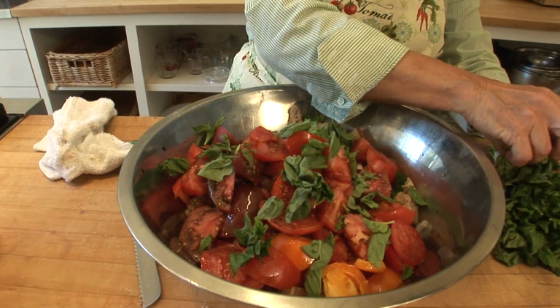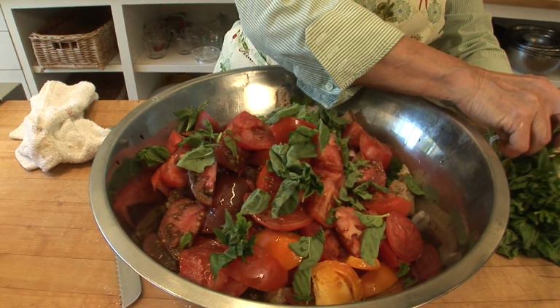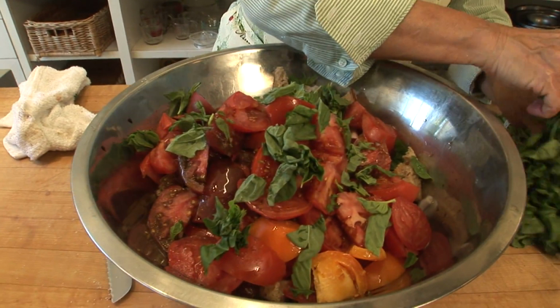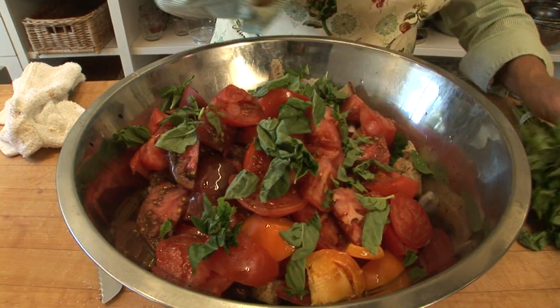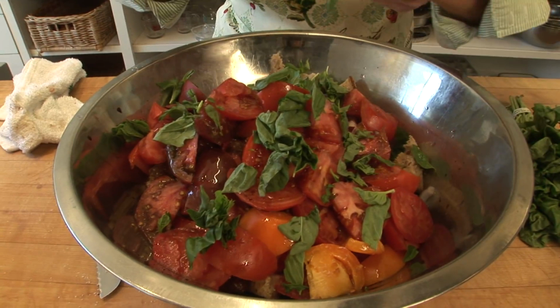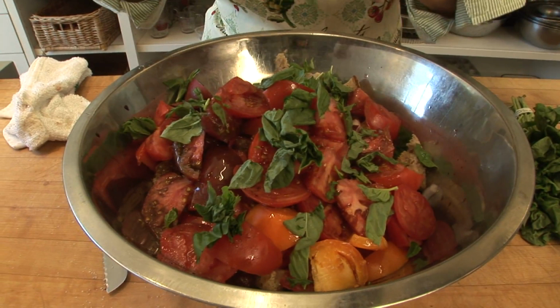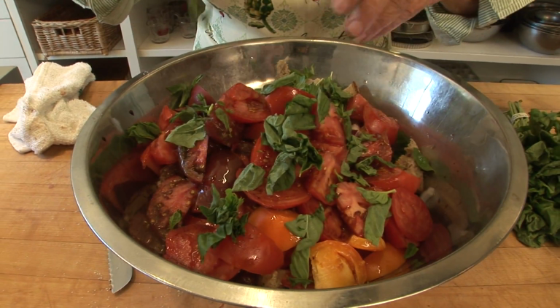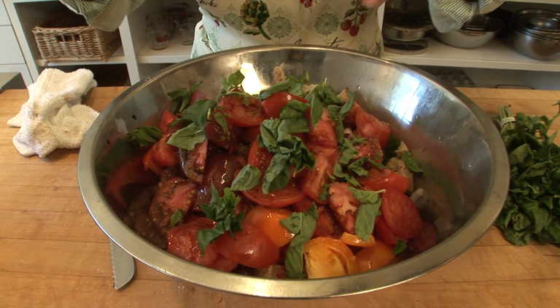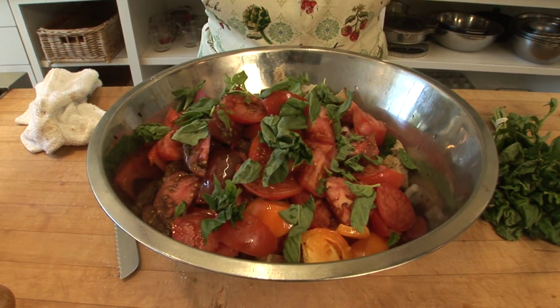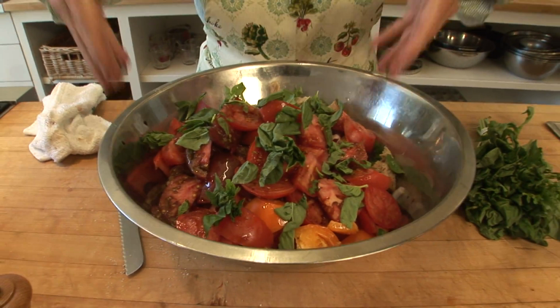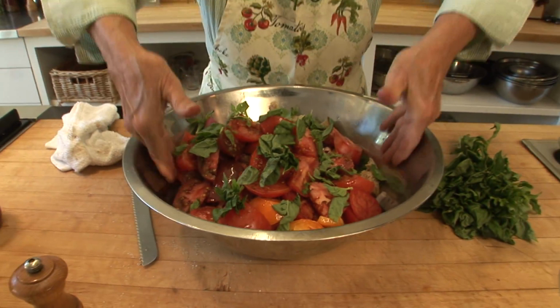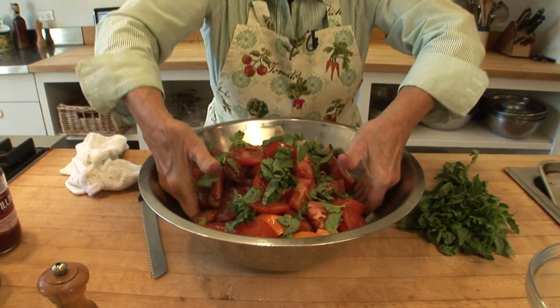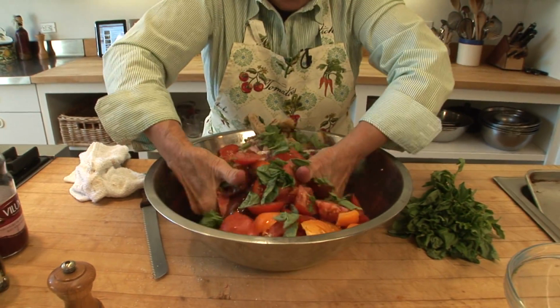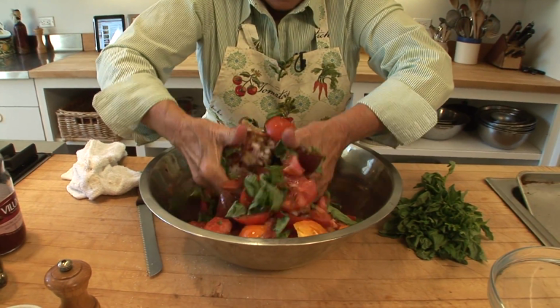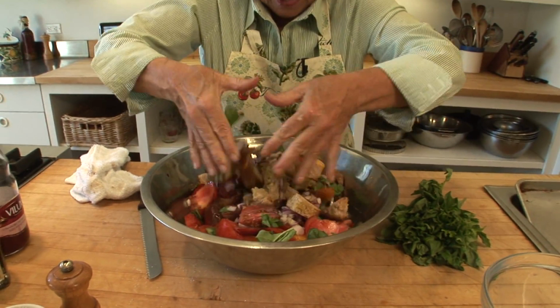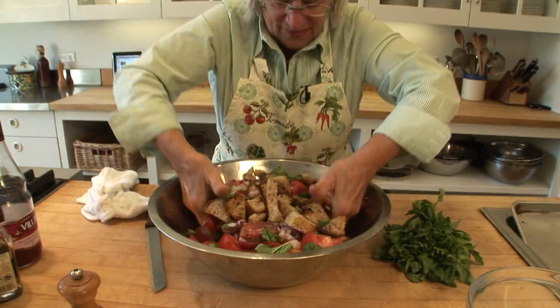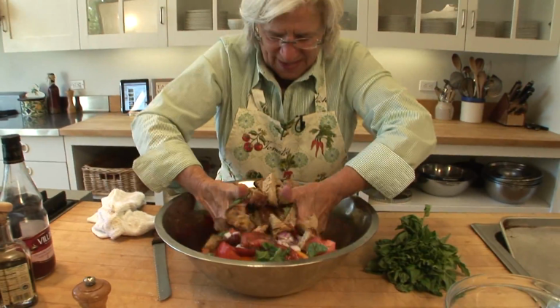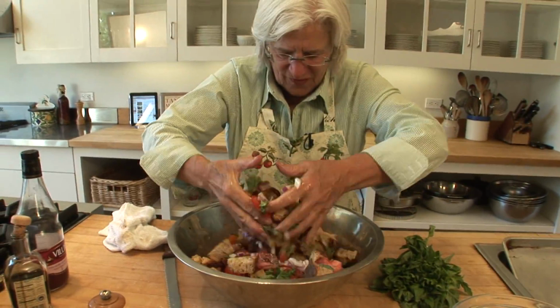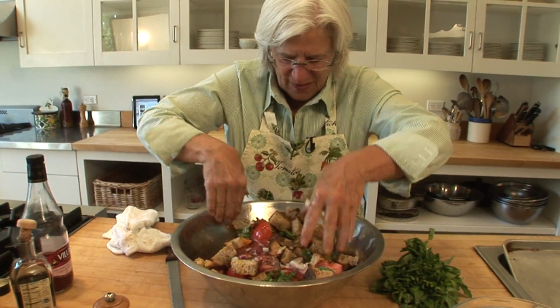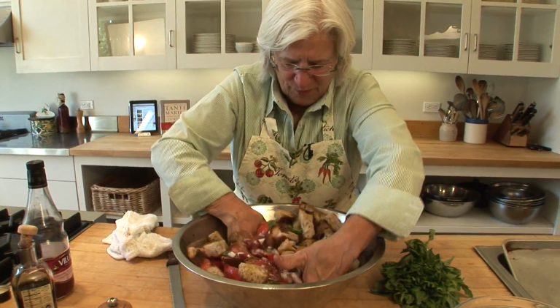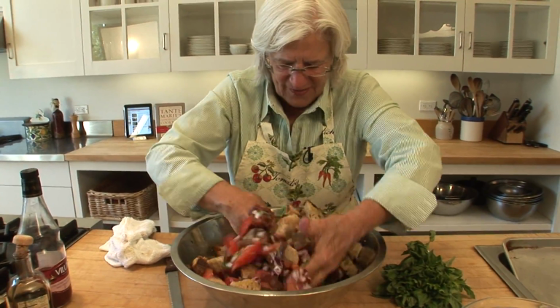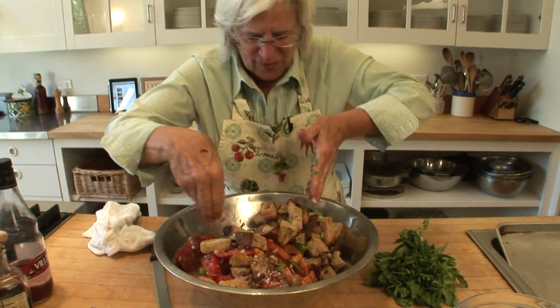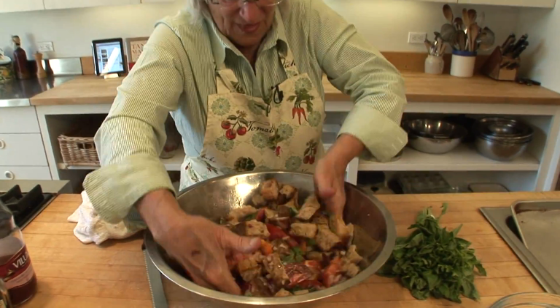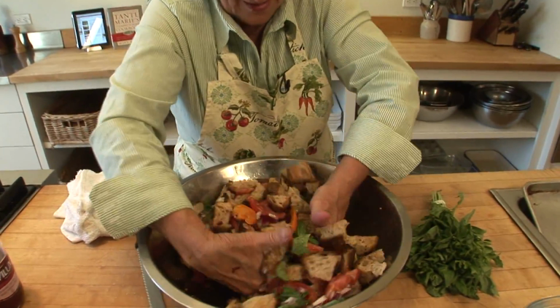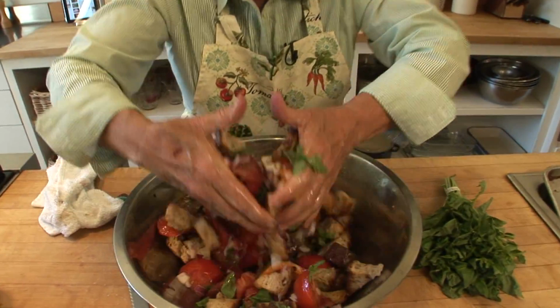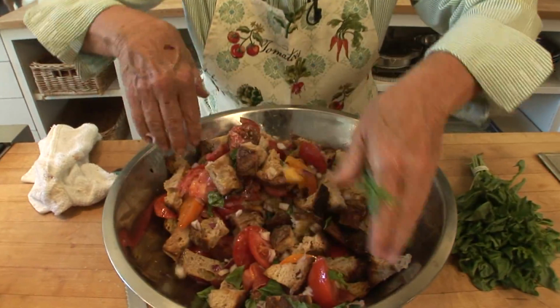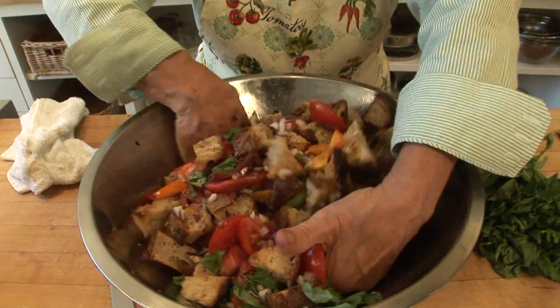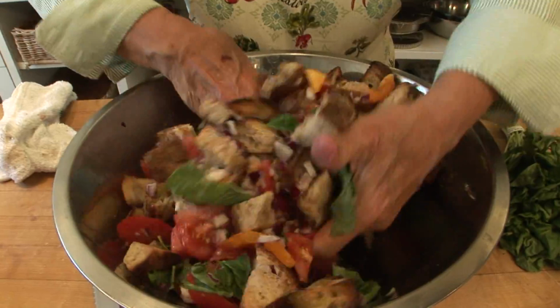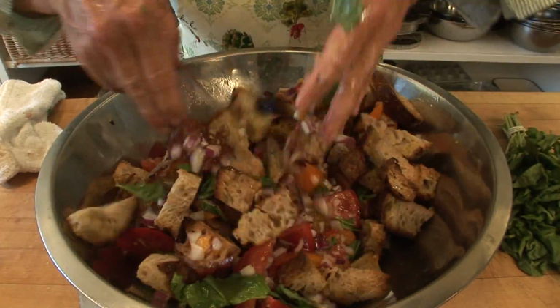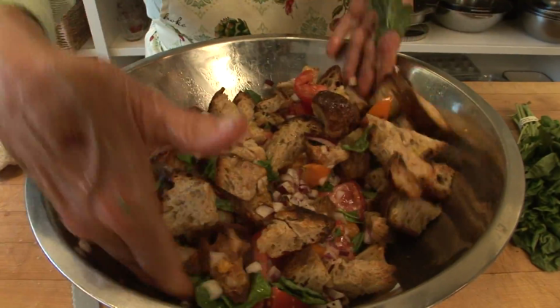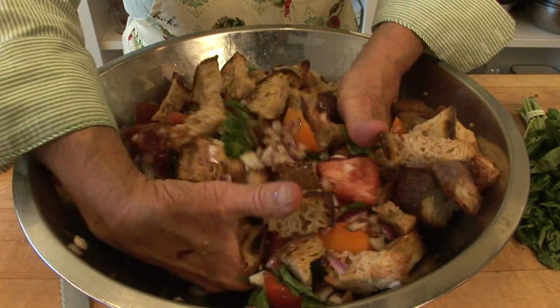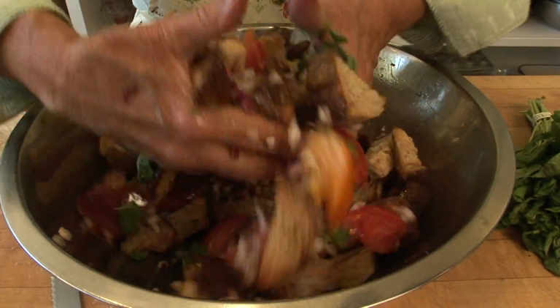This is more tomatoes than most people put in panzanella, but it's what I want to do. With clean hands, I'm letting the bread soak in with the onions, tomatoes, basil, and olive oil. How does that look? Mmm.